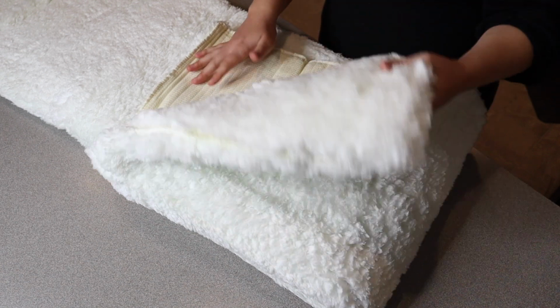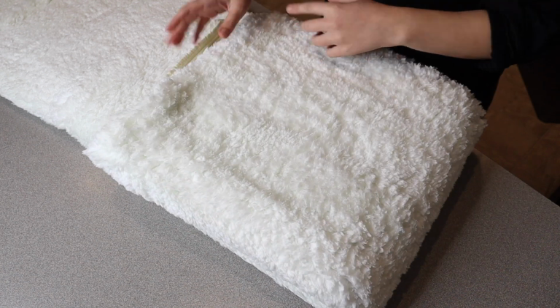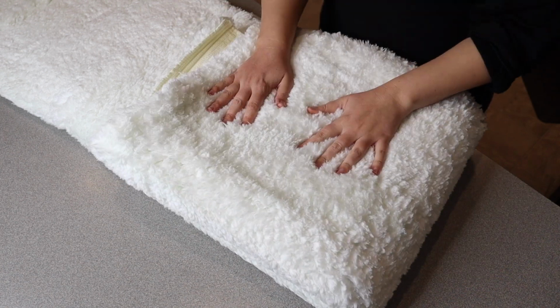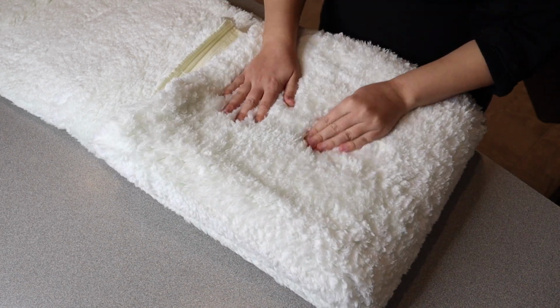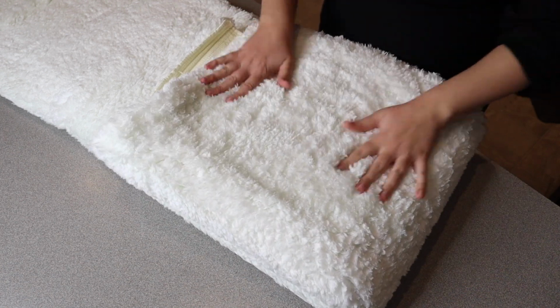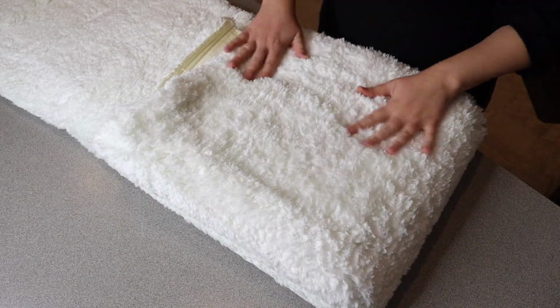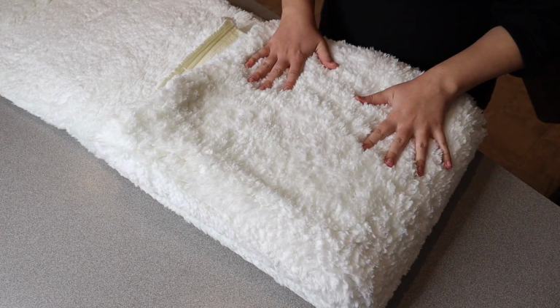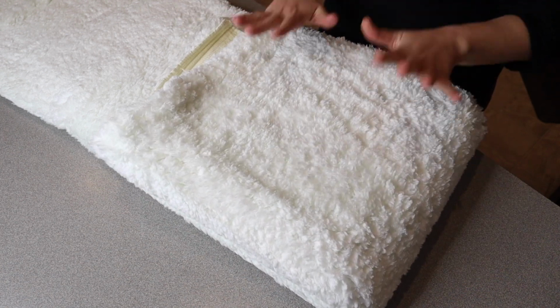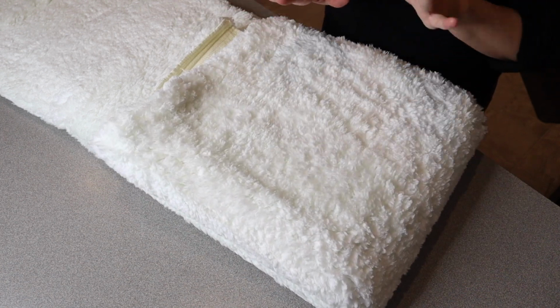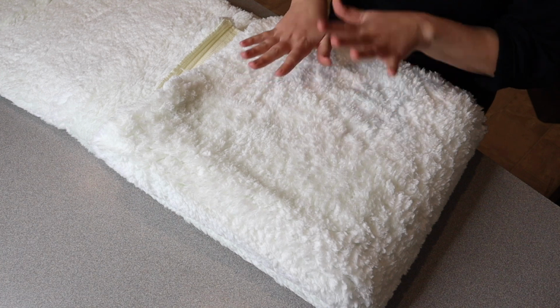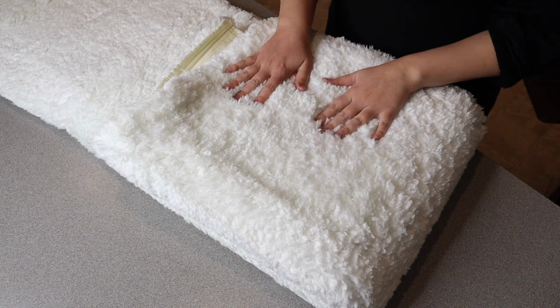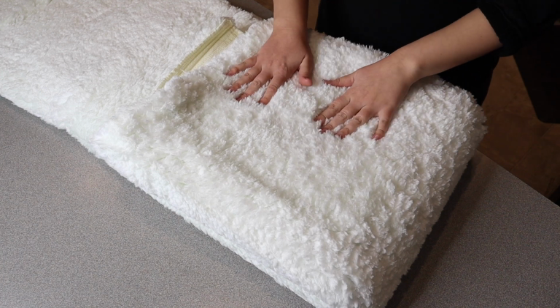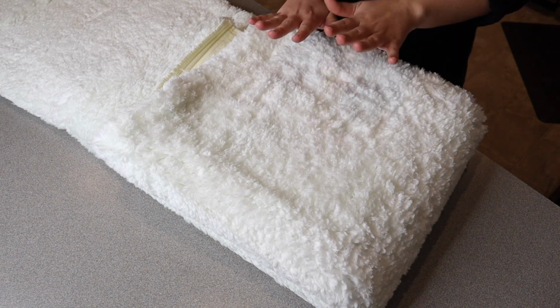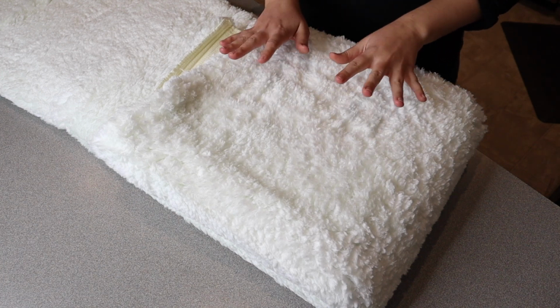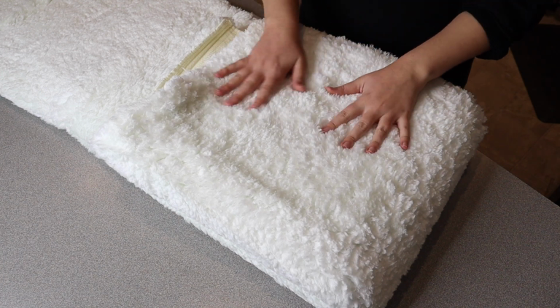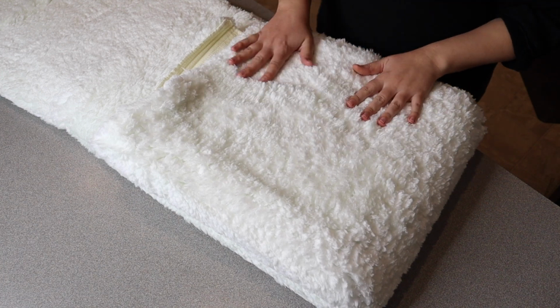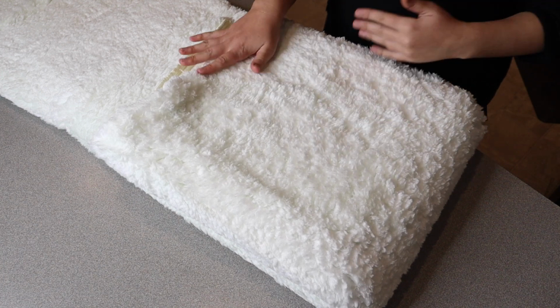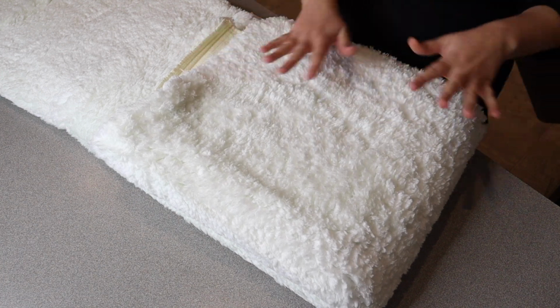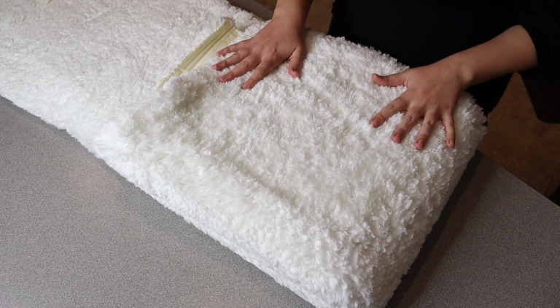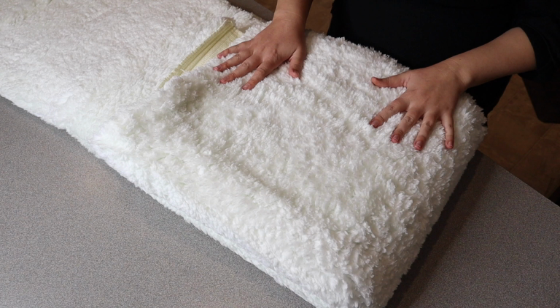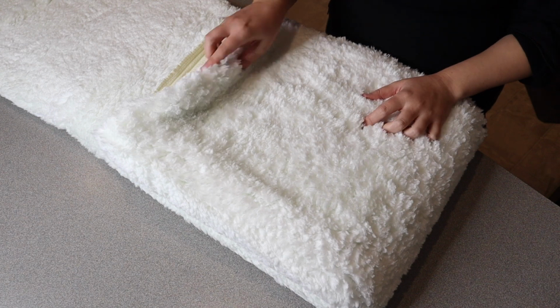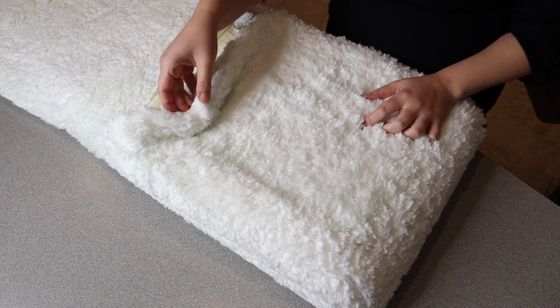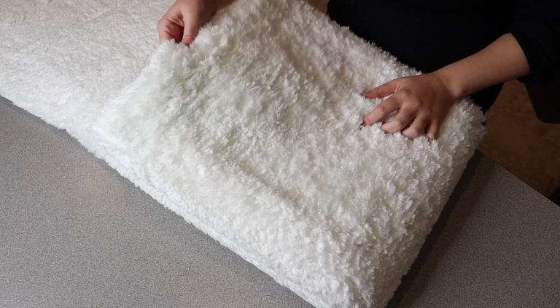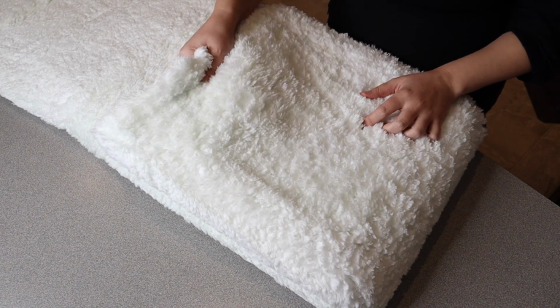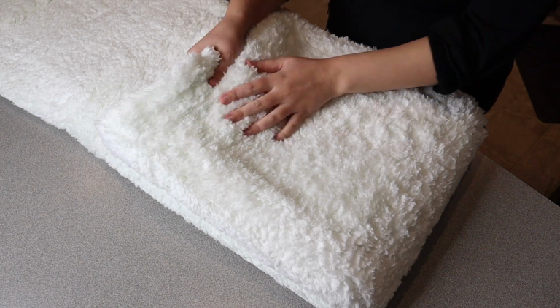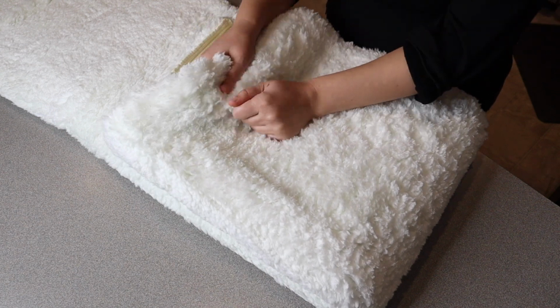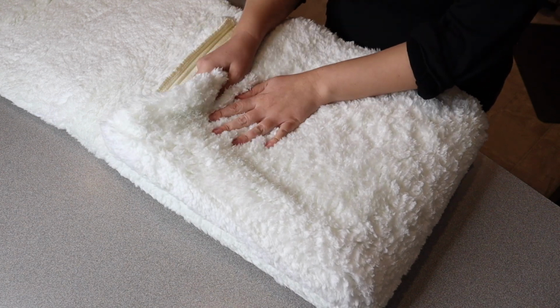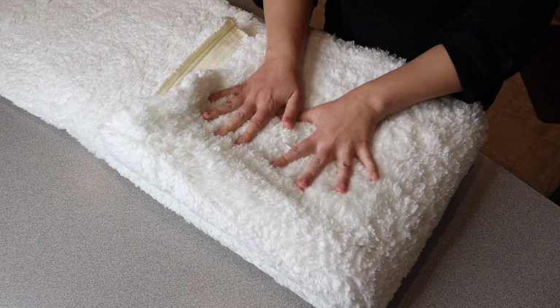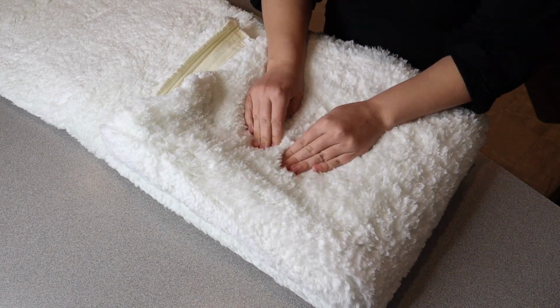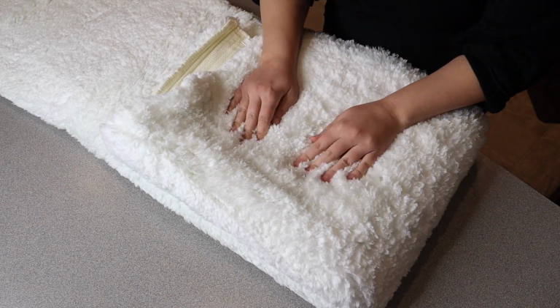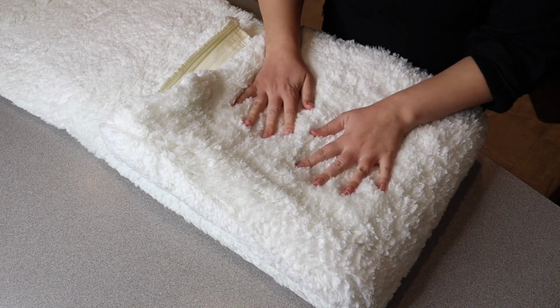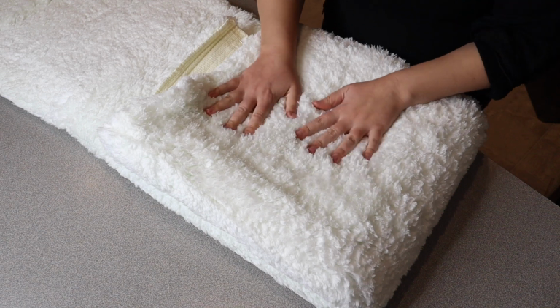Another thing I really like about this and I'm excited about is it's actually machine washable, which is going to be so nice especially with kids and animals around. And just feeling this, it's so nice and thick and fluffy — it's going to be so welcoming to stand on.